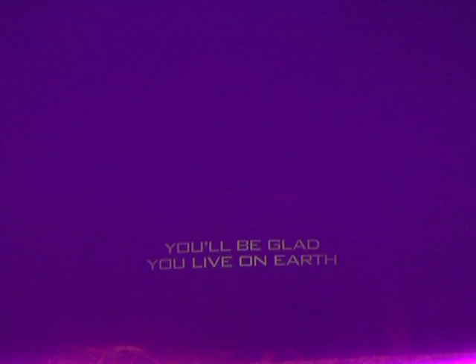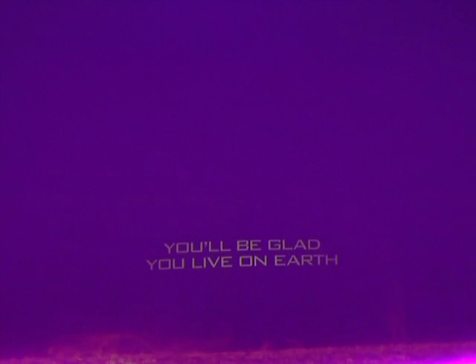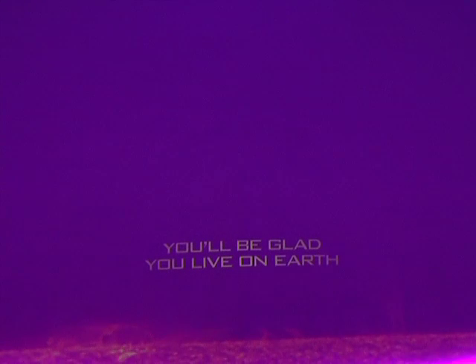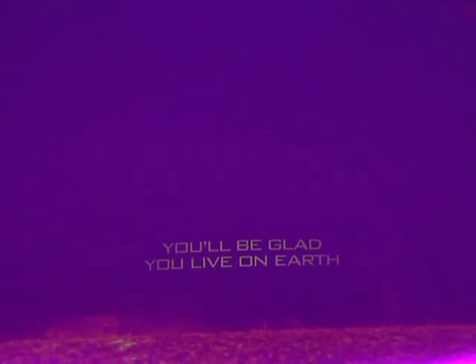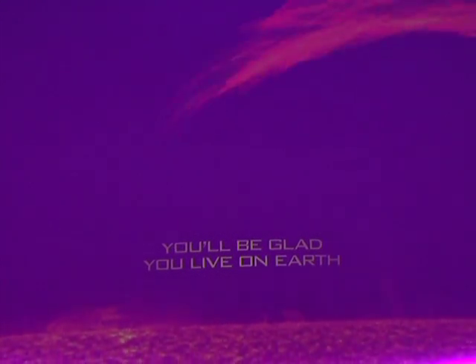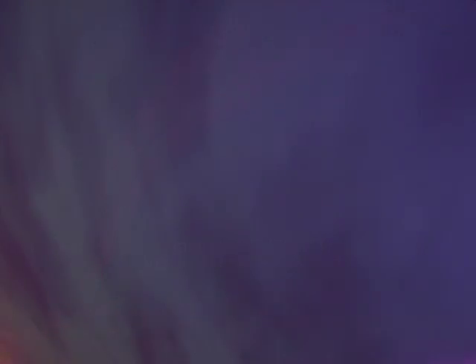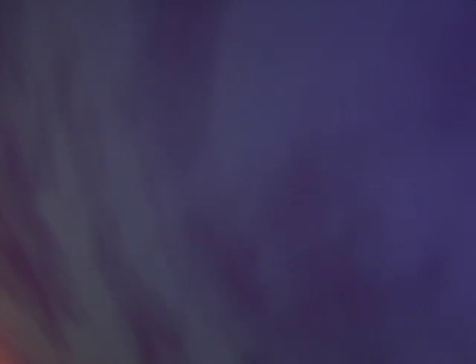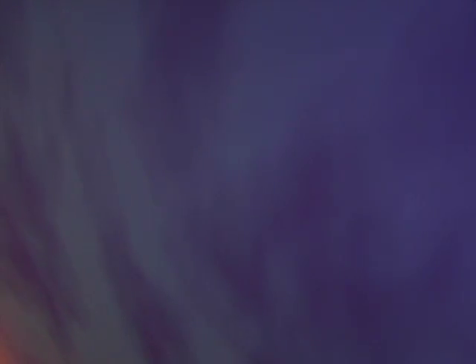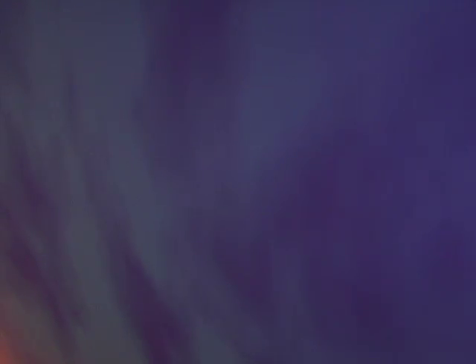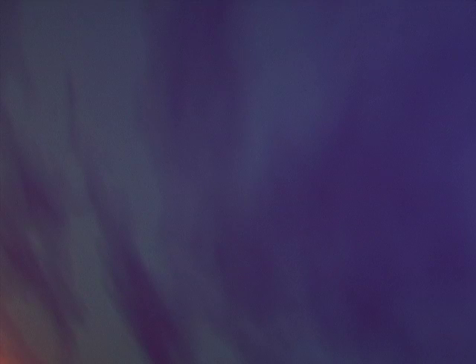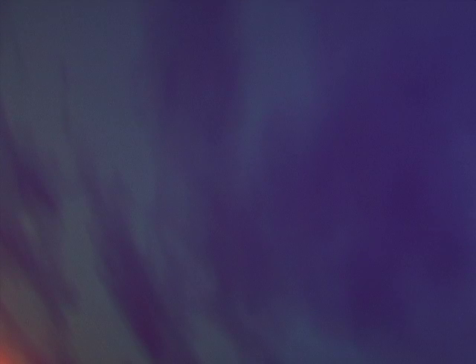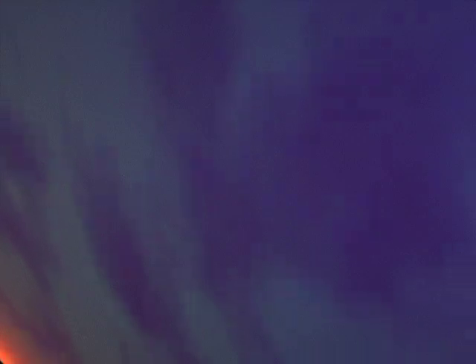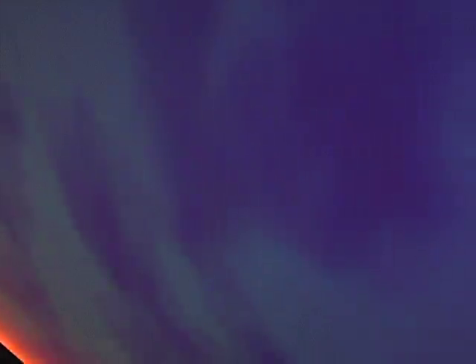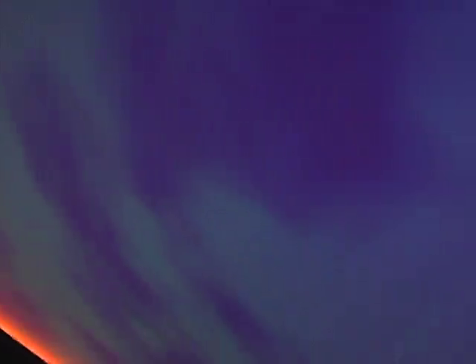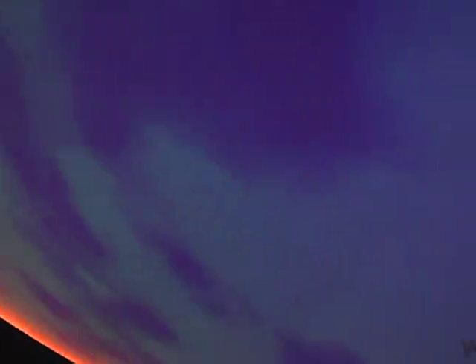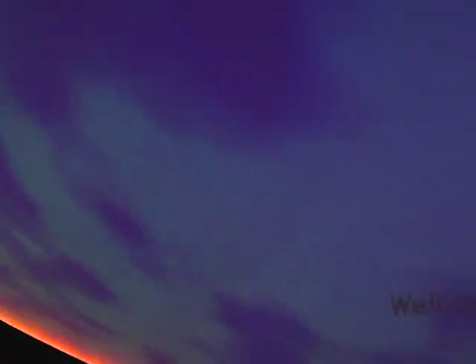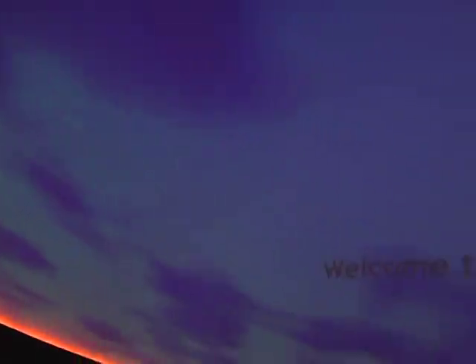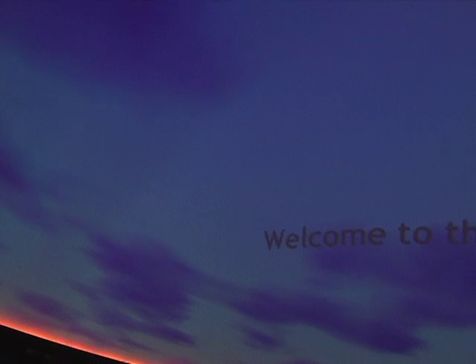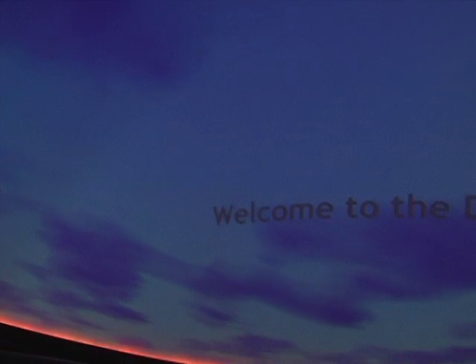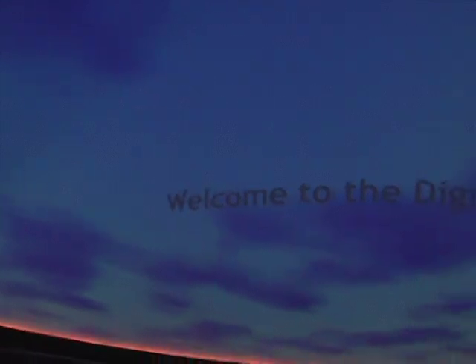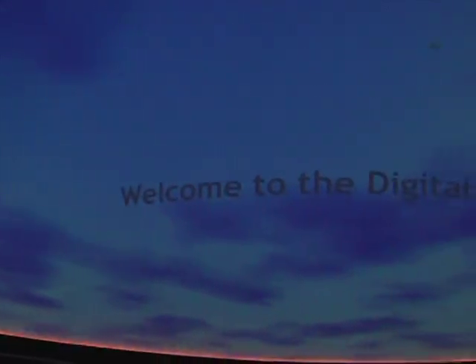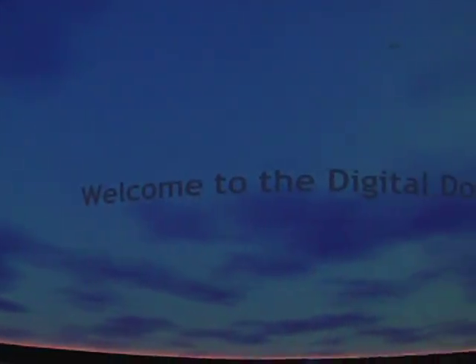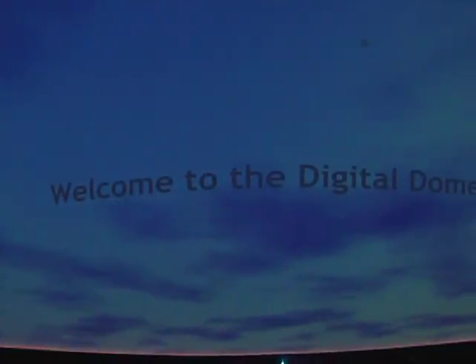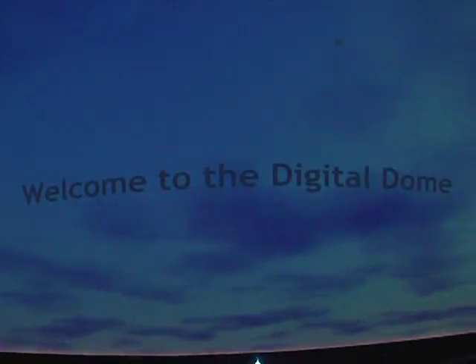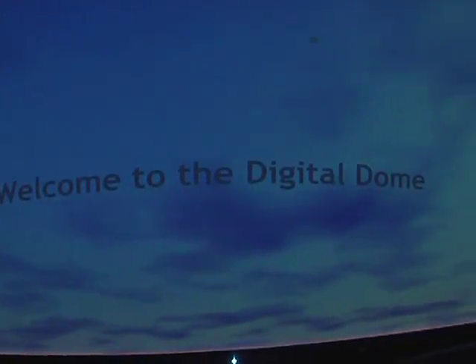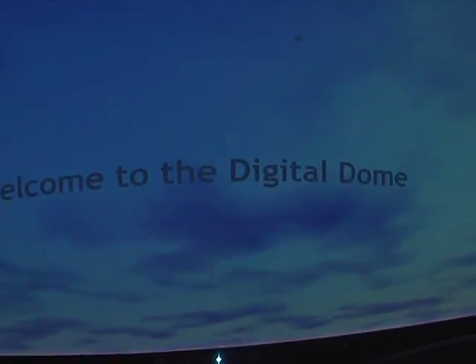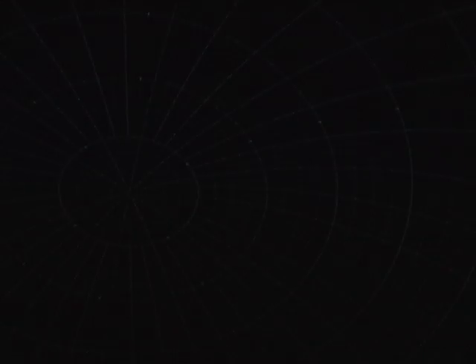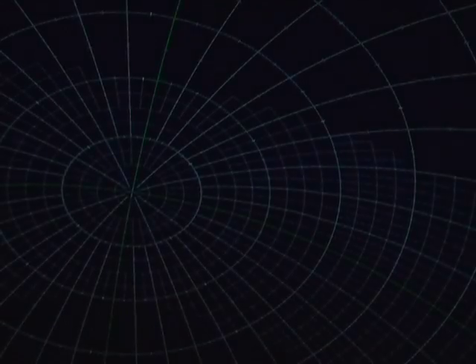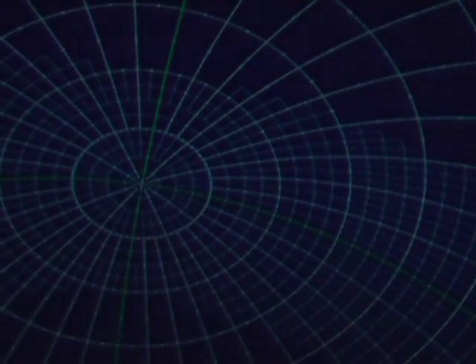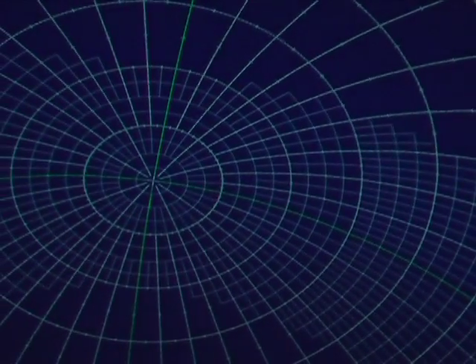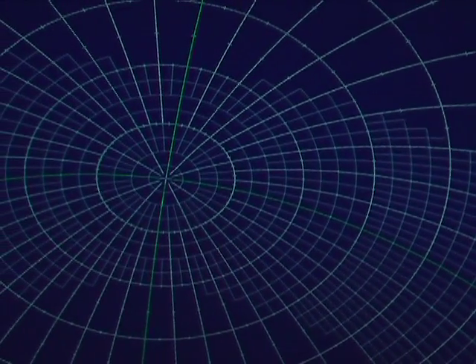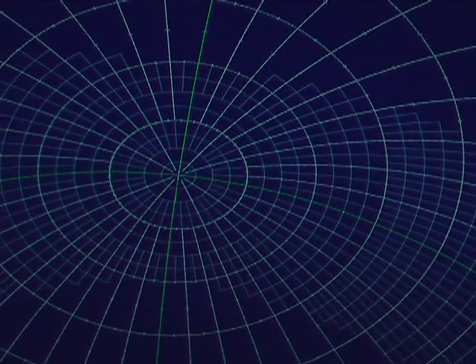What we project onto the screen here is projected by a set of the biggest, brightest, sharpest video projectors available in today's technology. They're called Sony SXRD projectors.